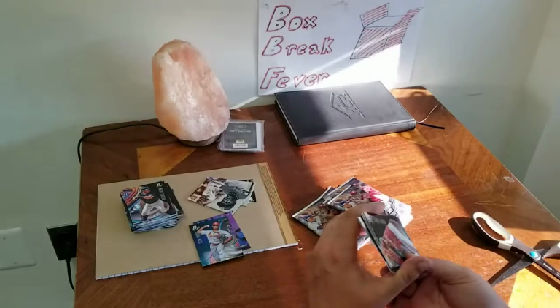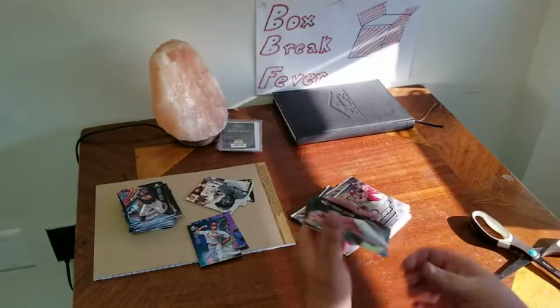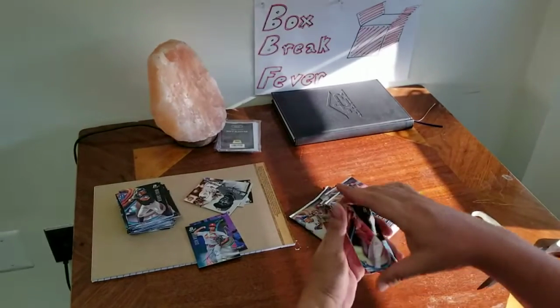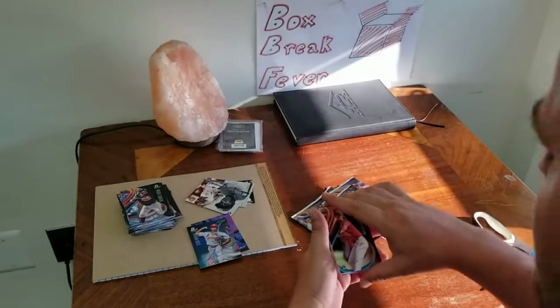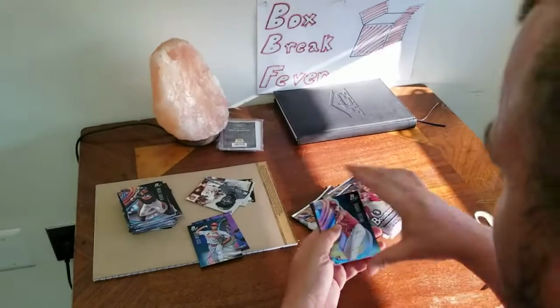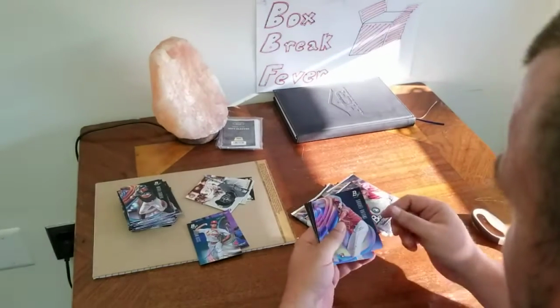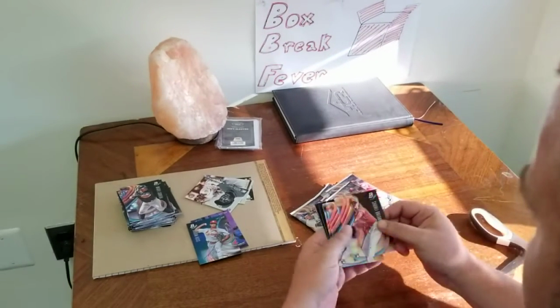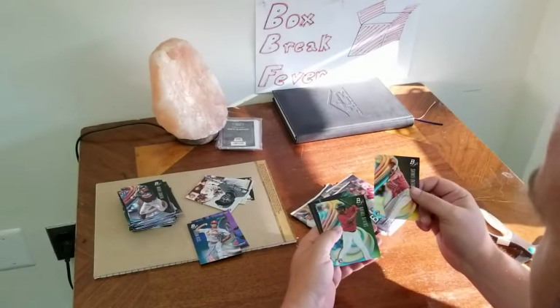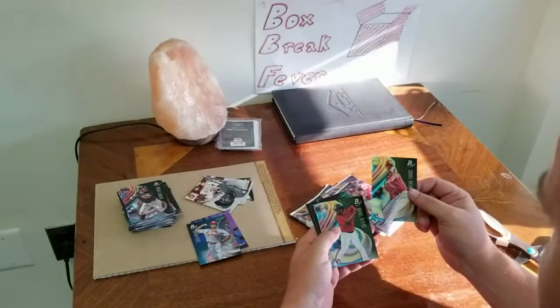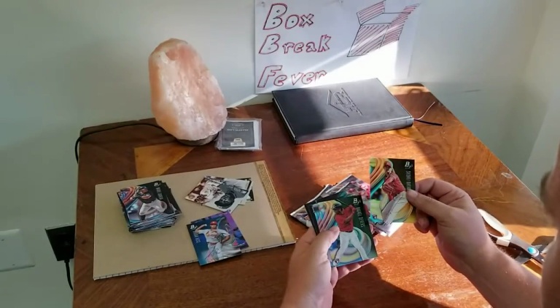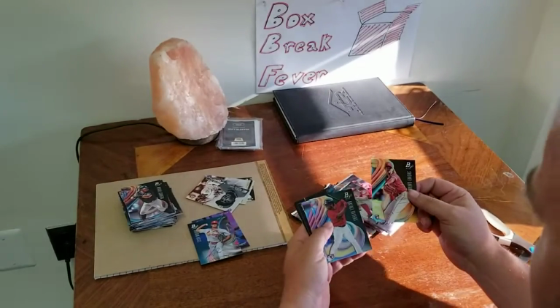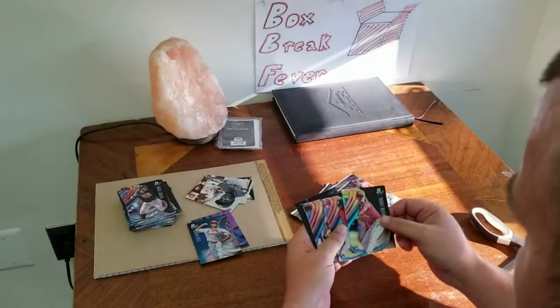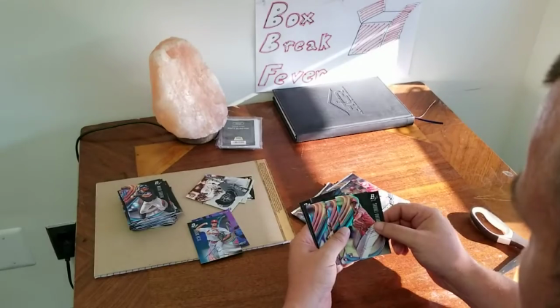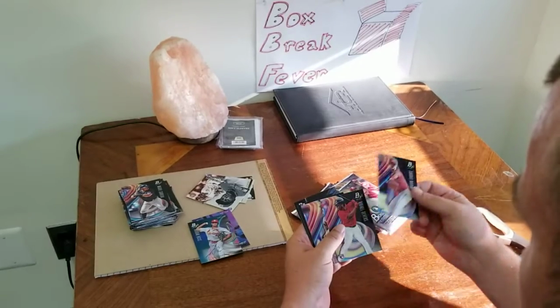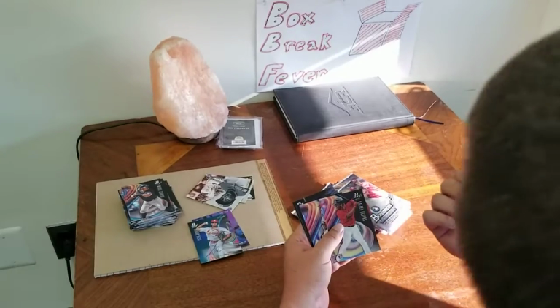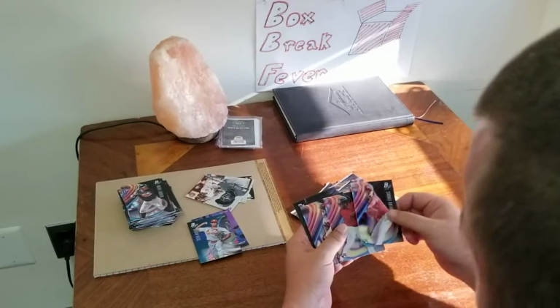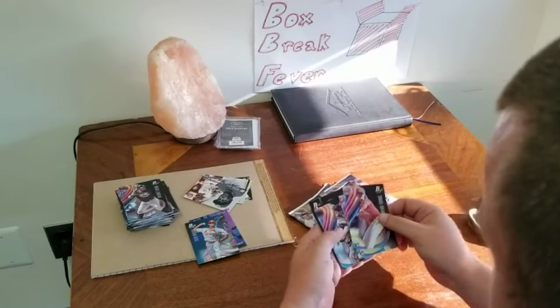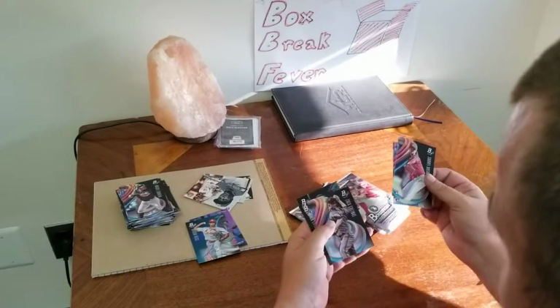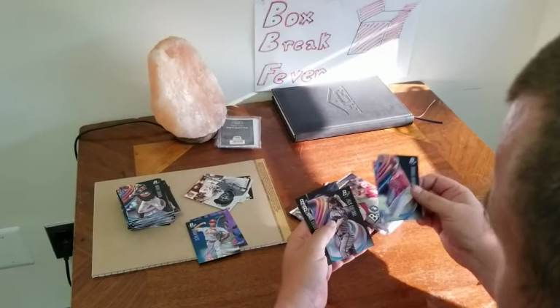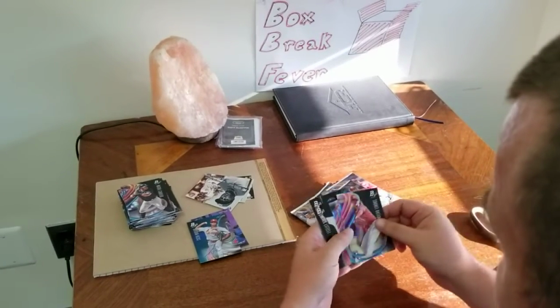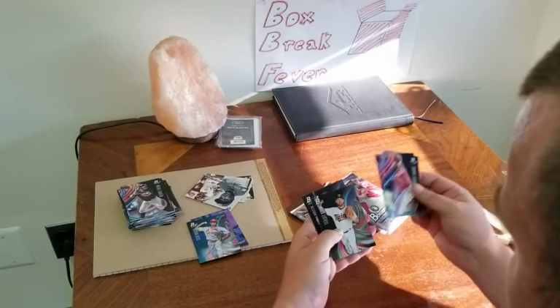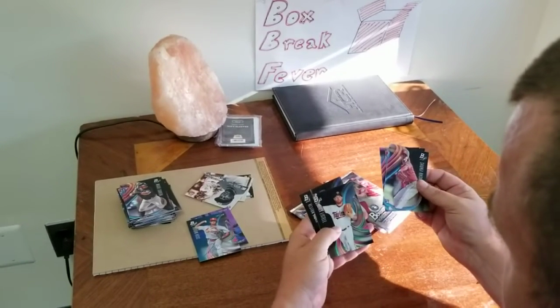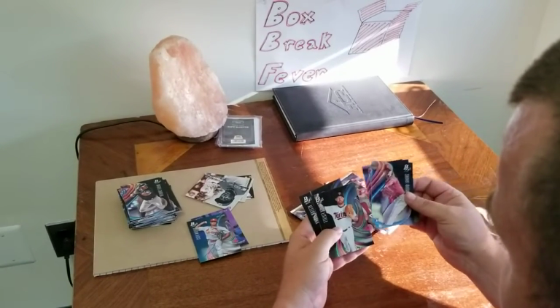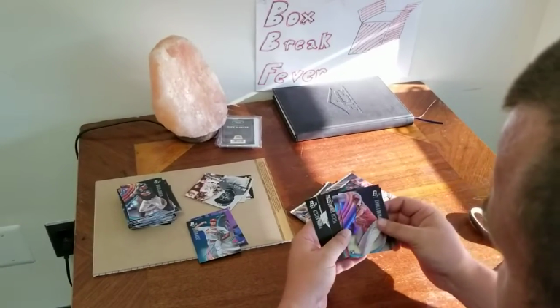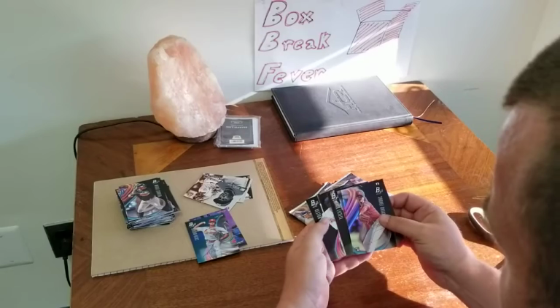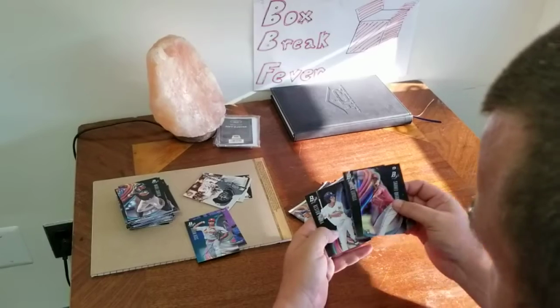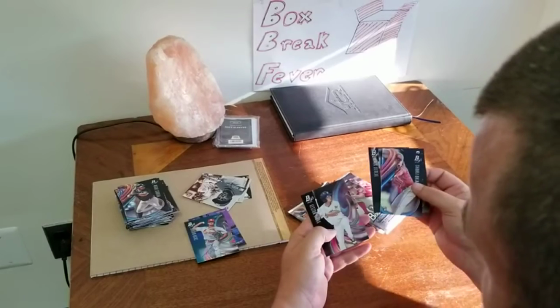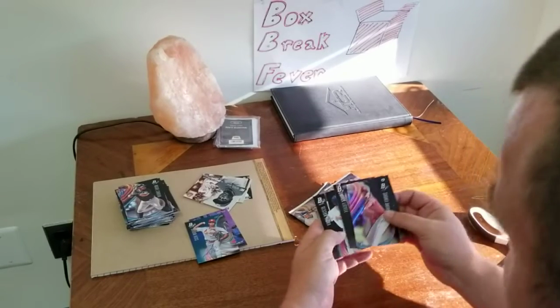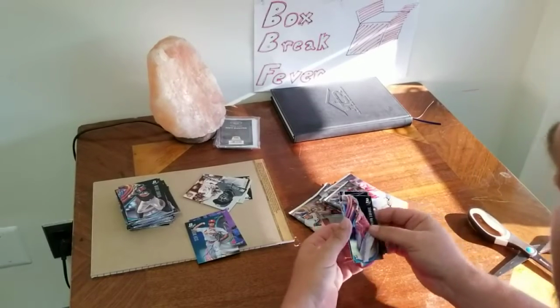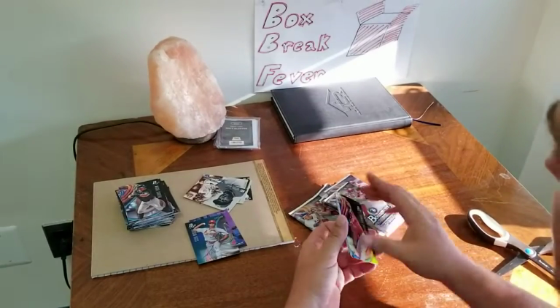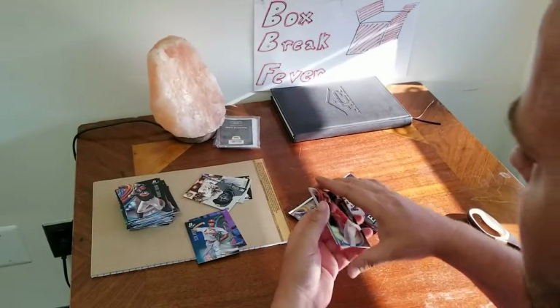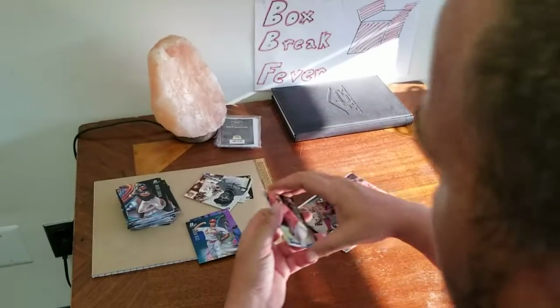Got our first Otani — like that. Raphael Devers rookie, that's a nice one too. Zach Grinke, Zach Lintel, and Keaston Hura. Very nice.